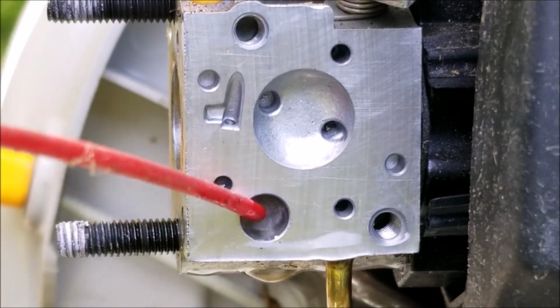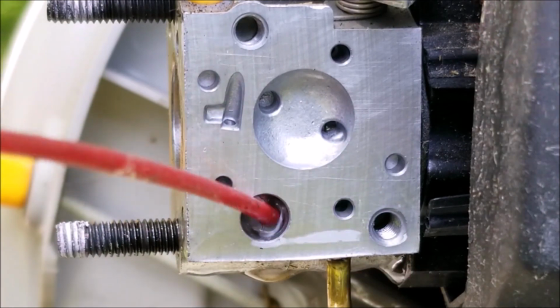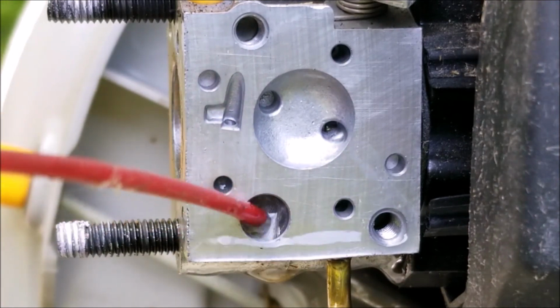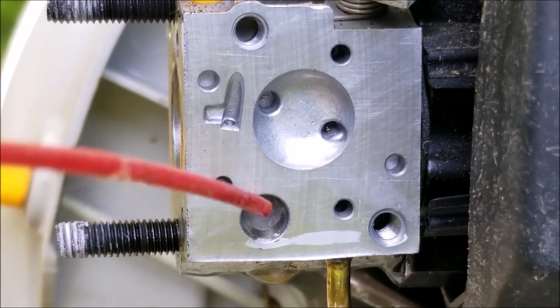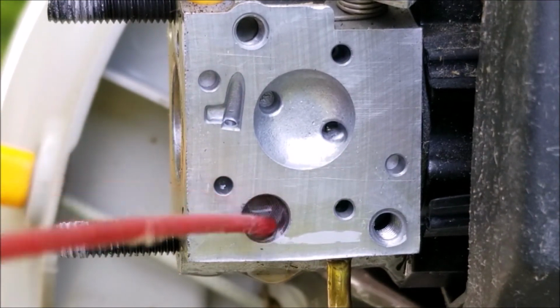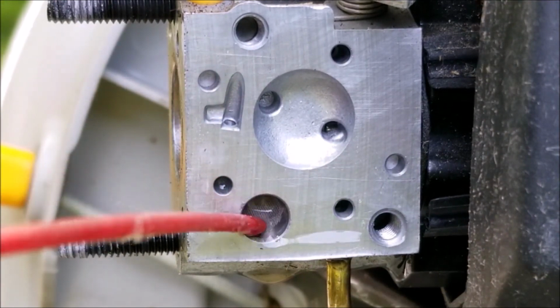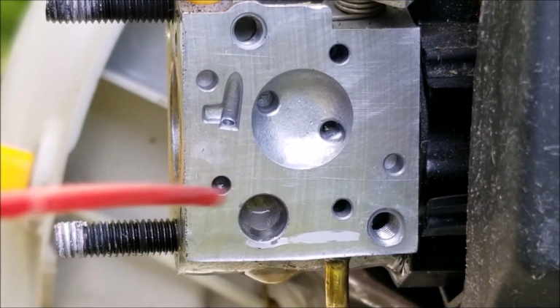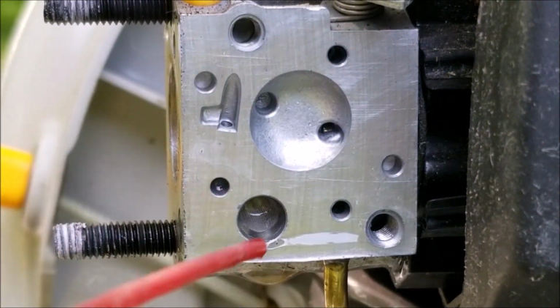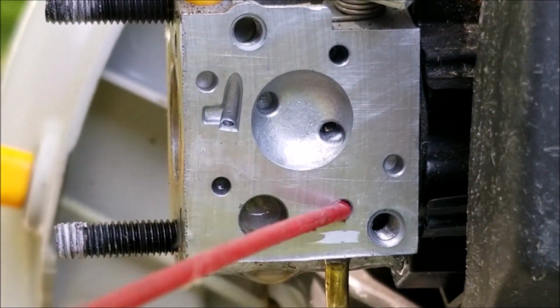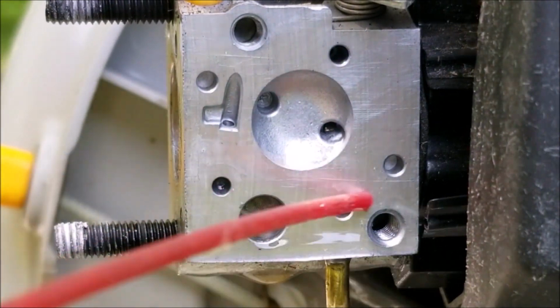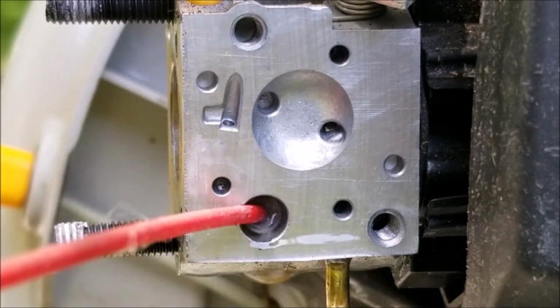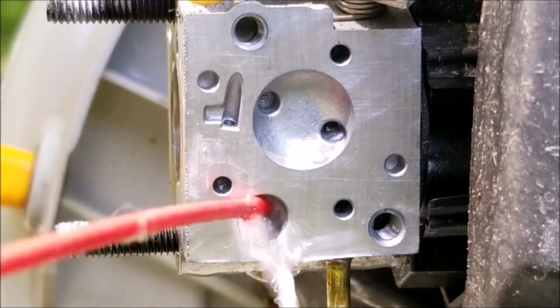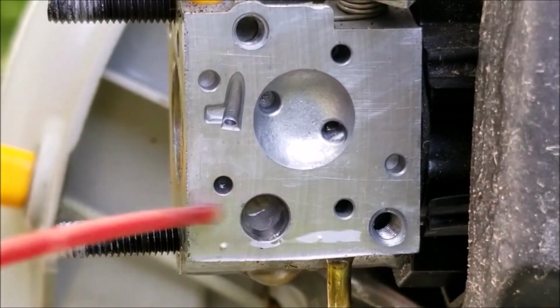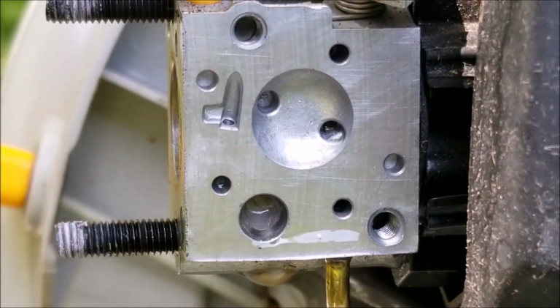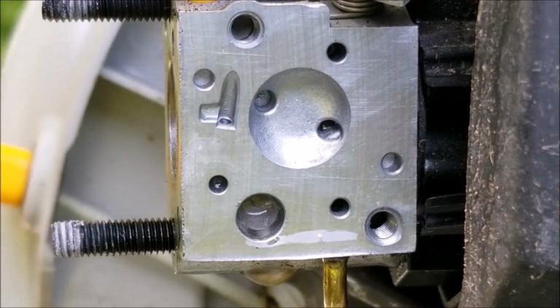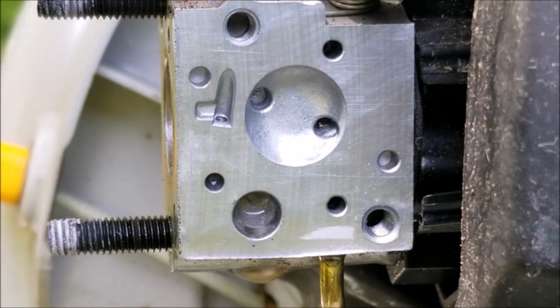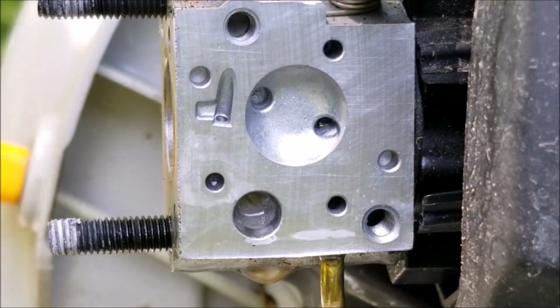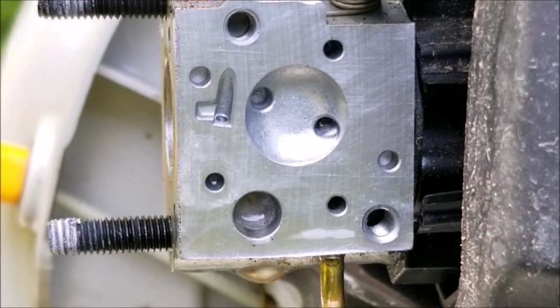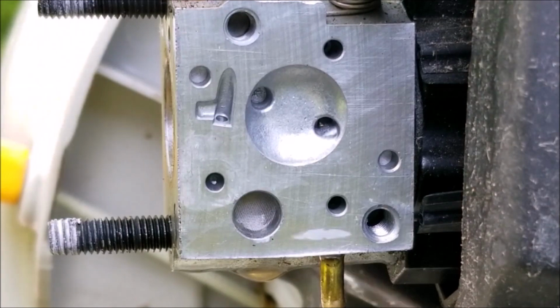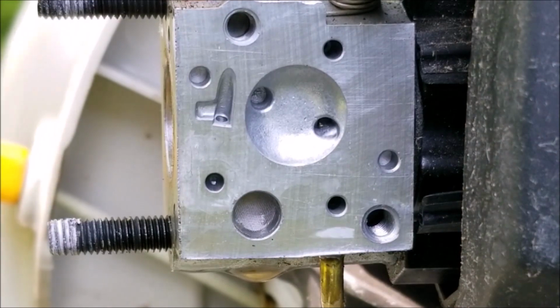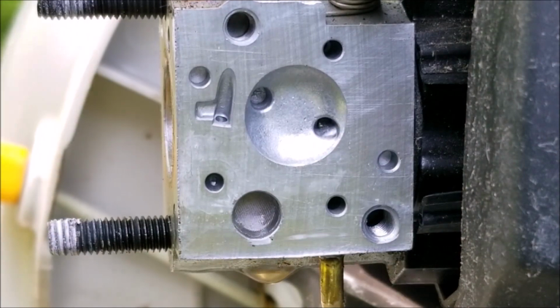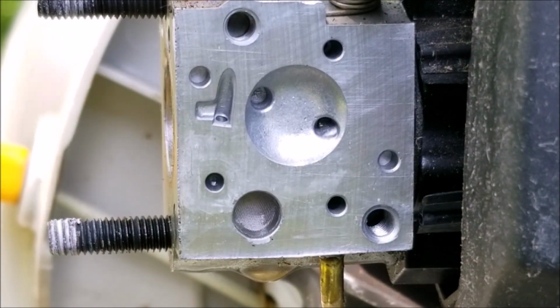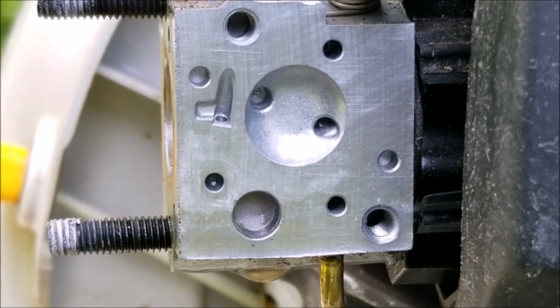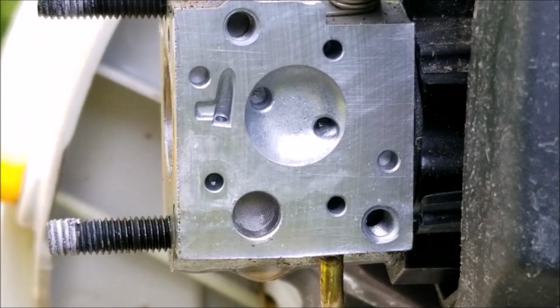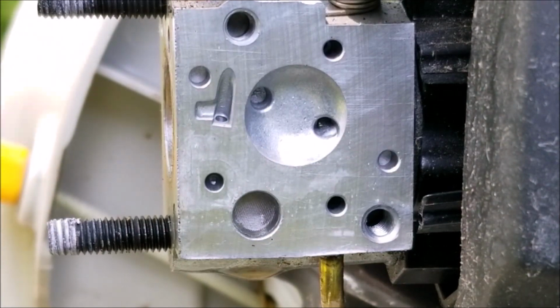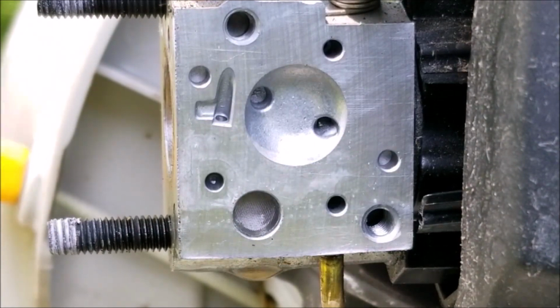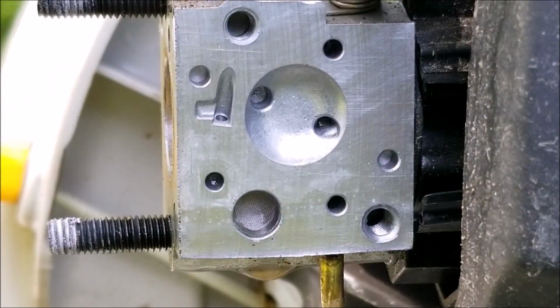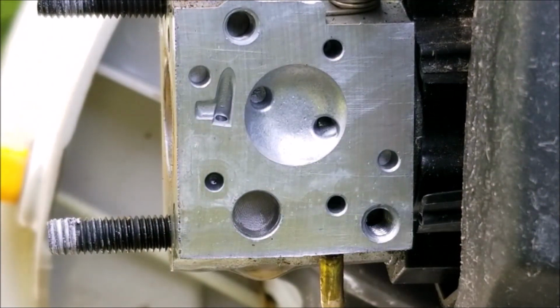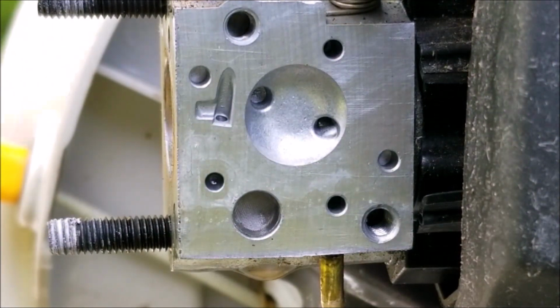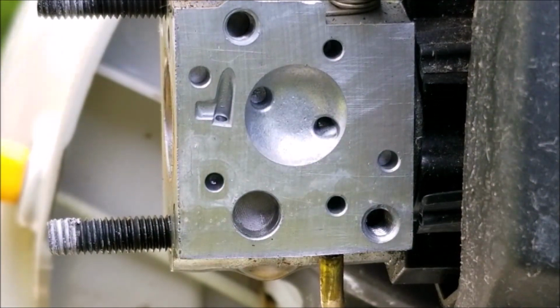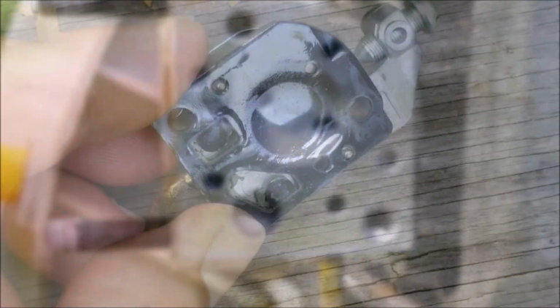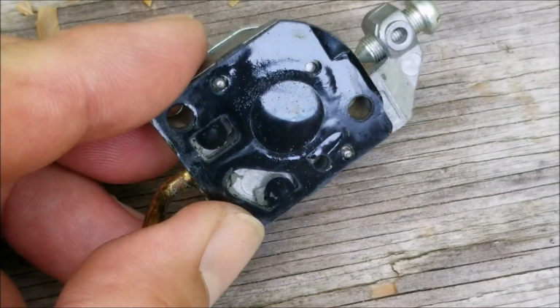Another reason why your blower would start but not stay running is a clogged spark arrestor screen. Remove your screen off the muffler and clean it if necessary.